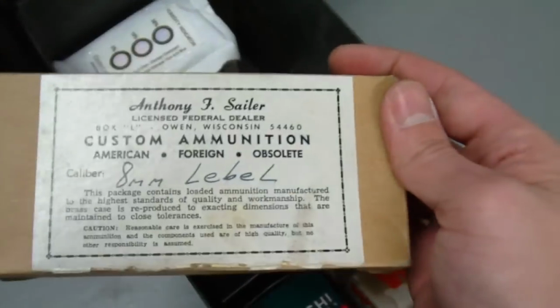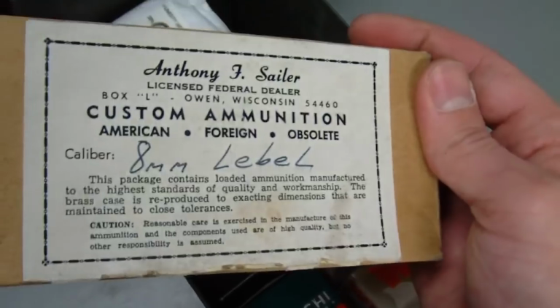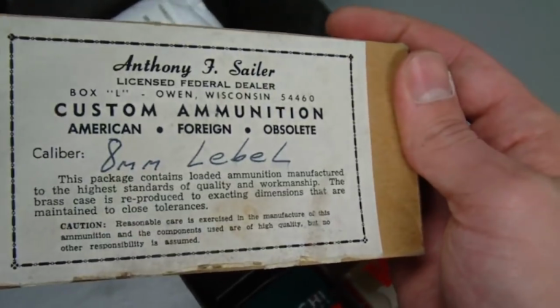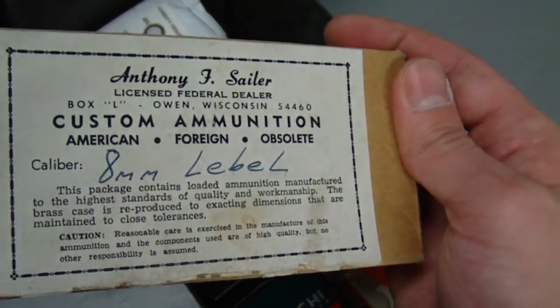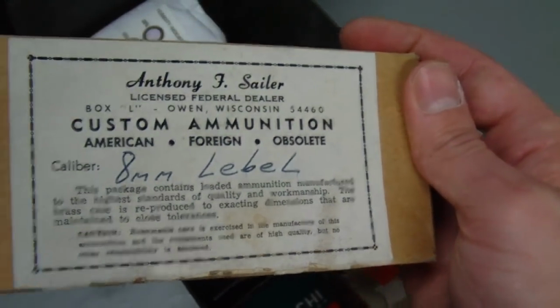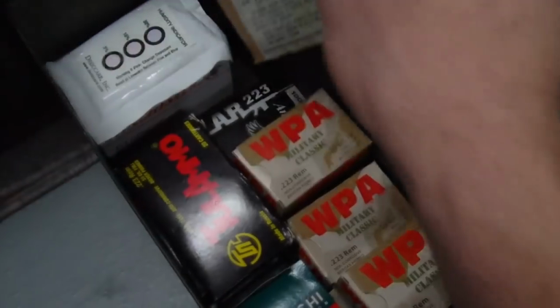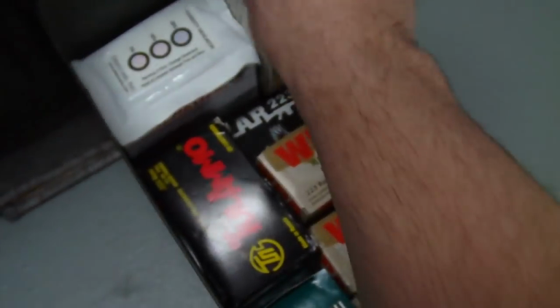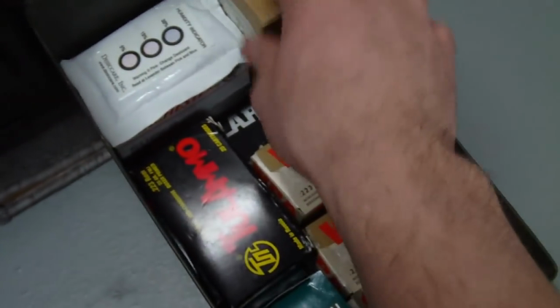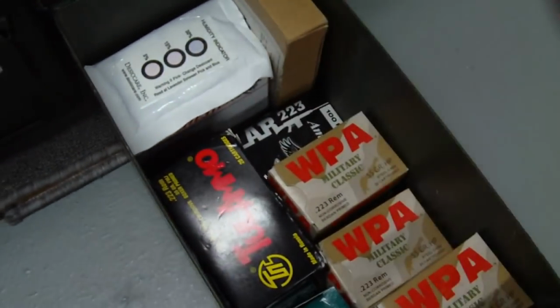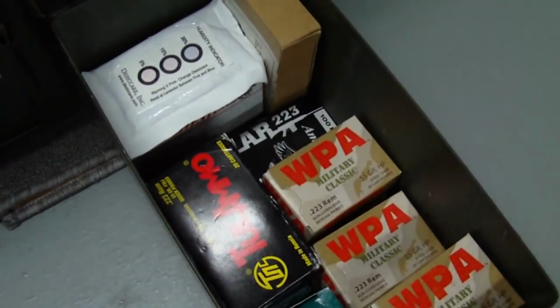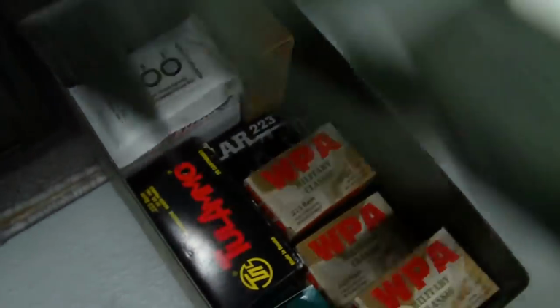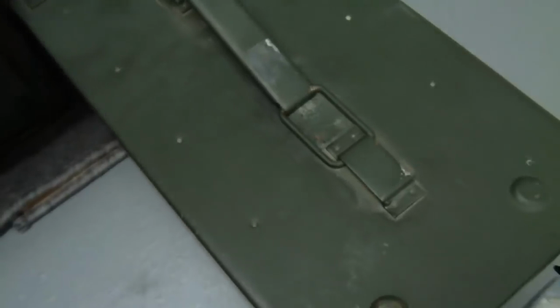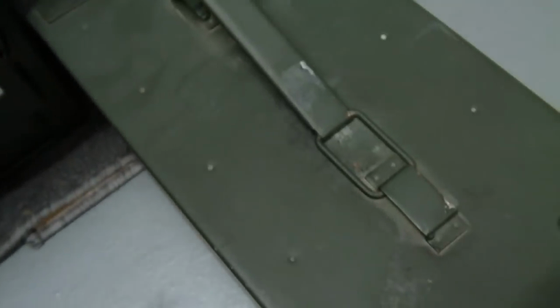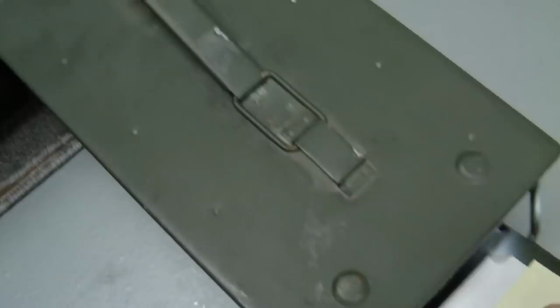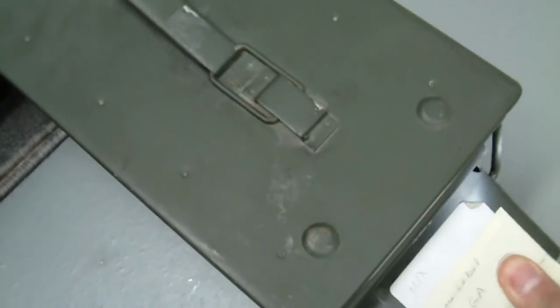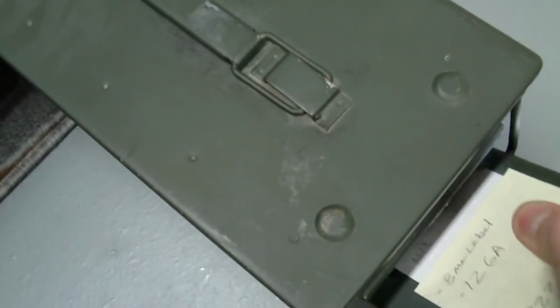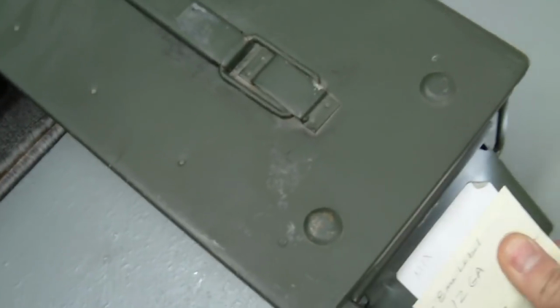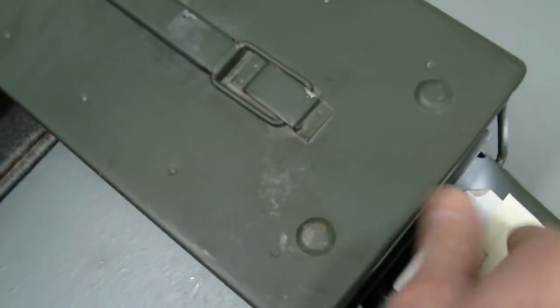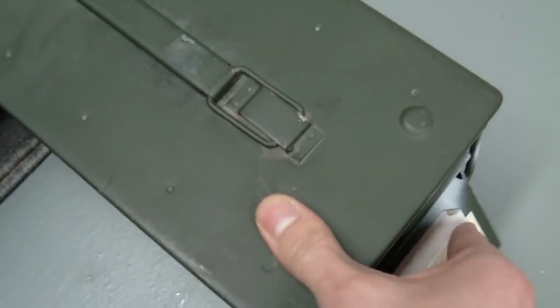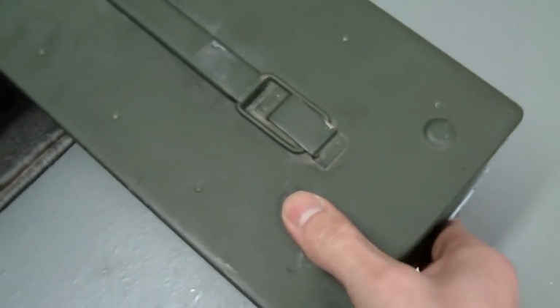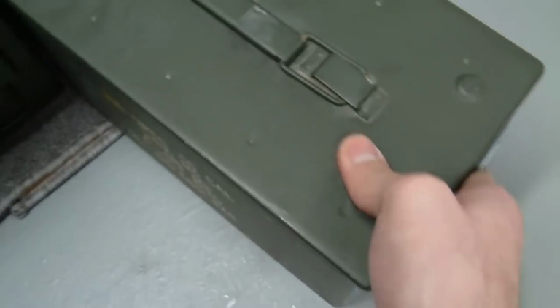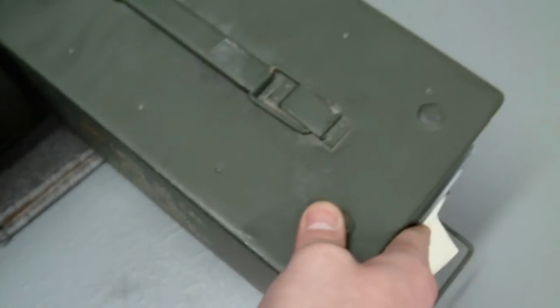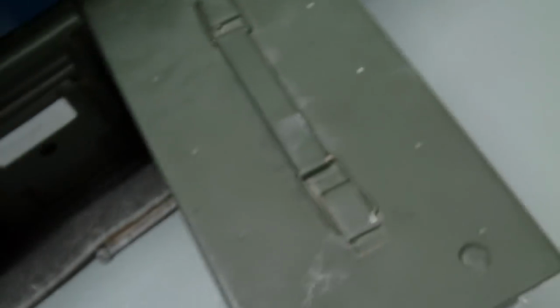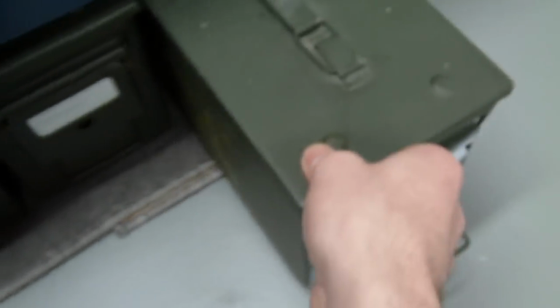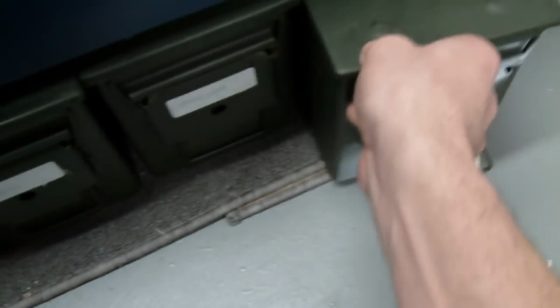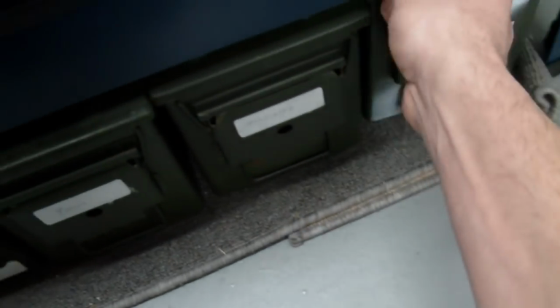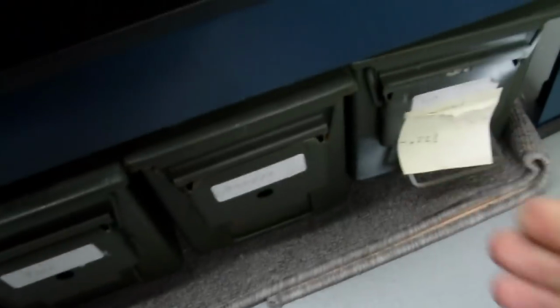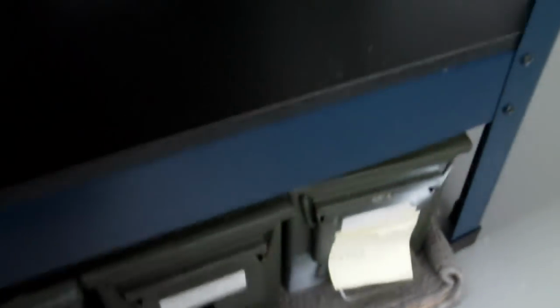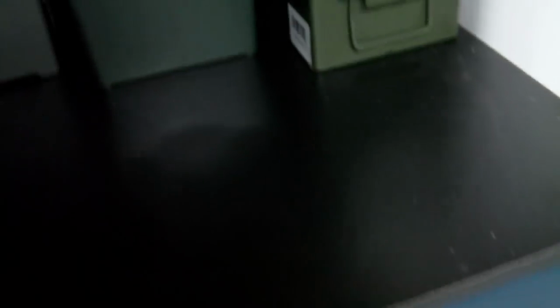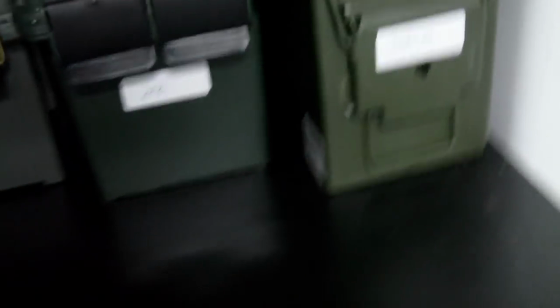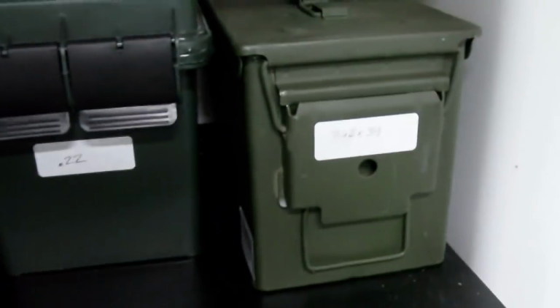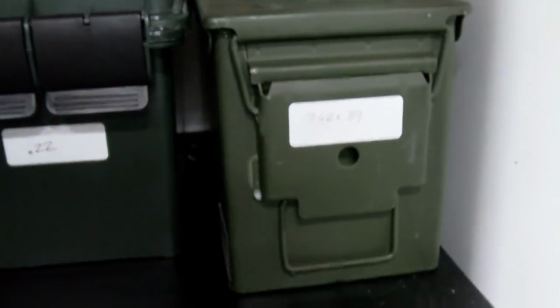I've also got some old 8mm Lebel rounds here for the Berthier Carbine that I used to have. I thought it was an interesting round, so I held onto a couple of them just in case I wanted to do something with them later, even though I don't currently have the Berthier Carbine anymore — I sold that.